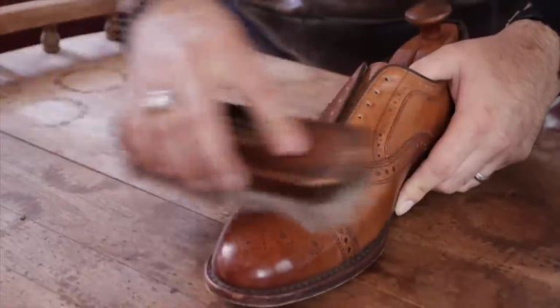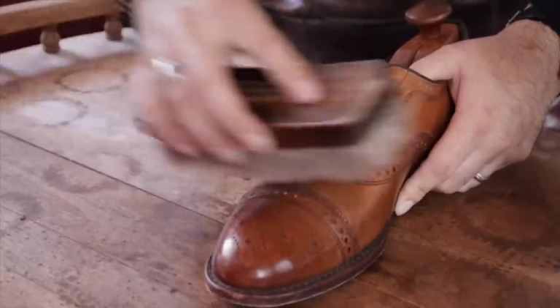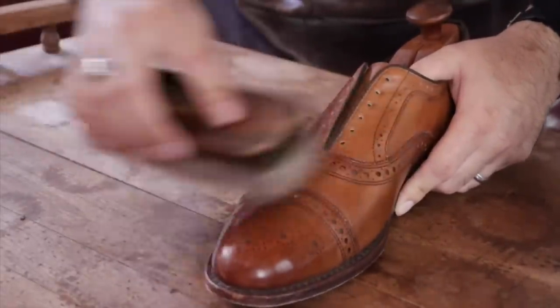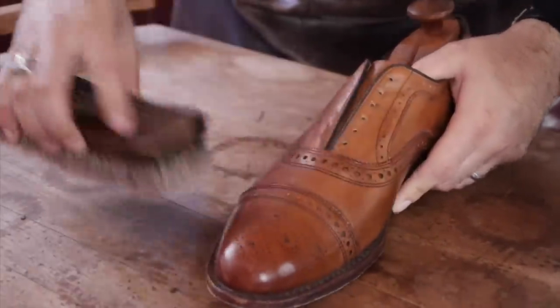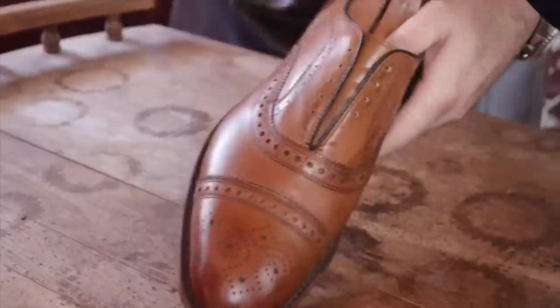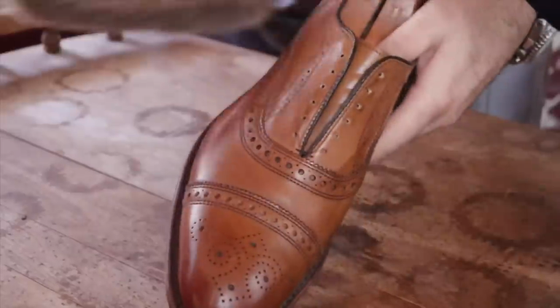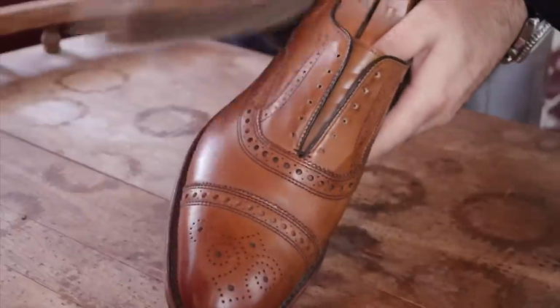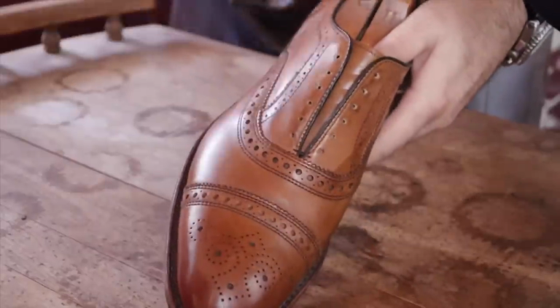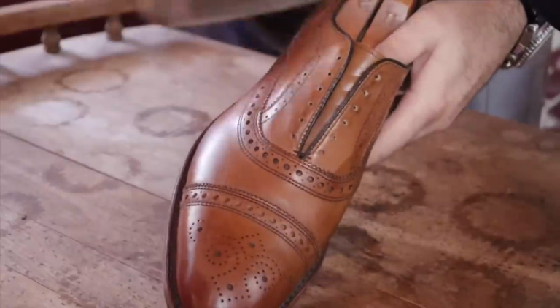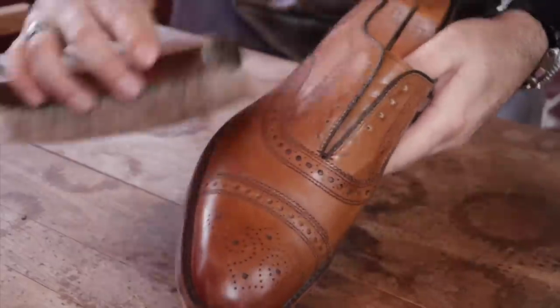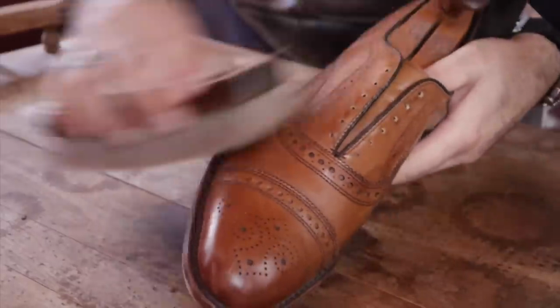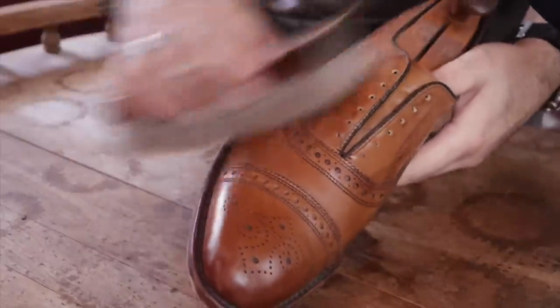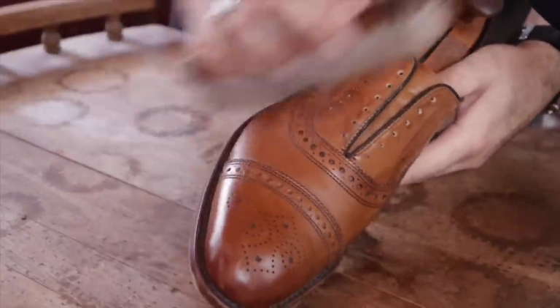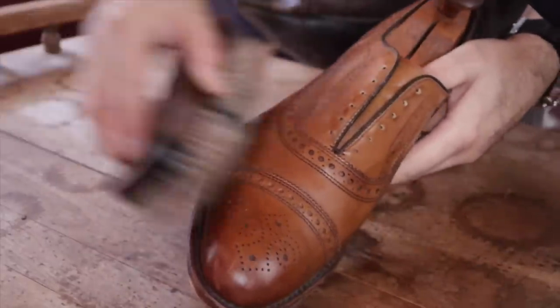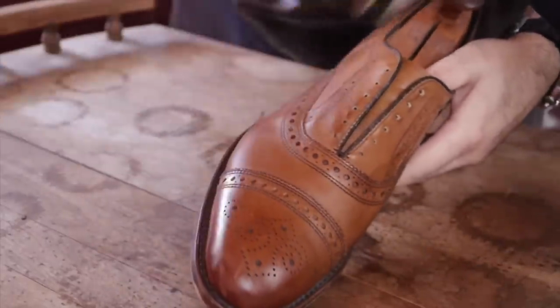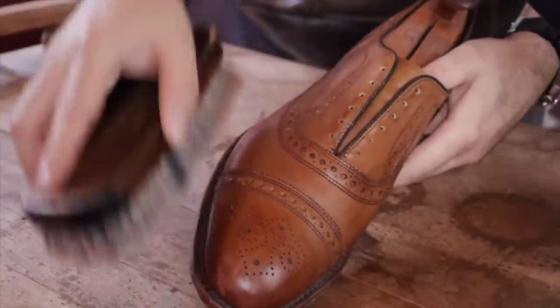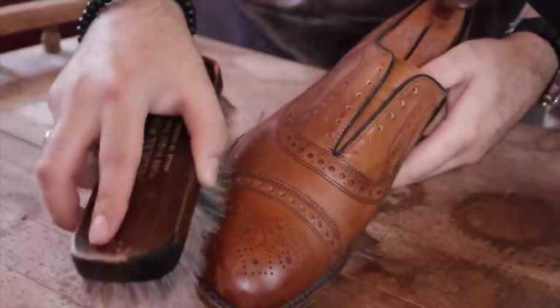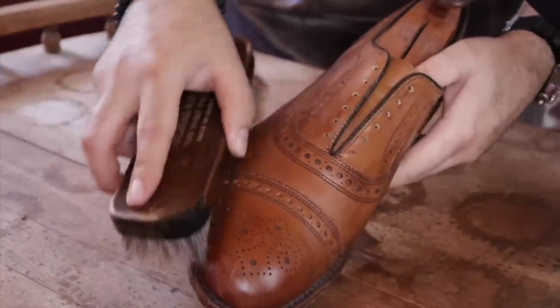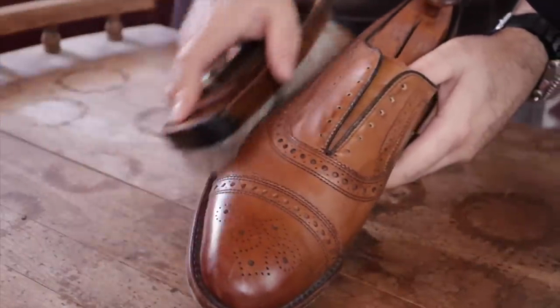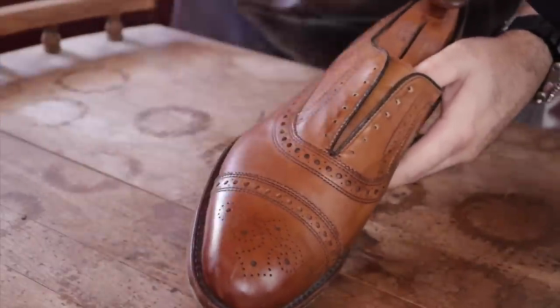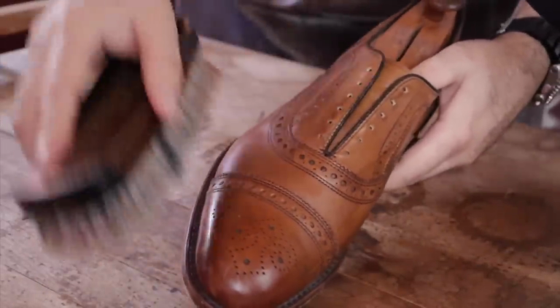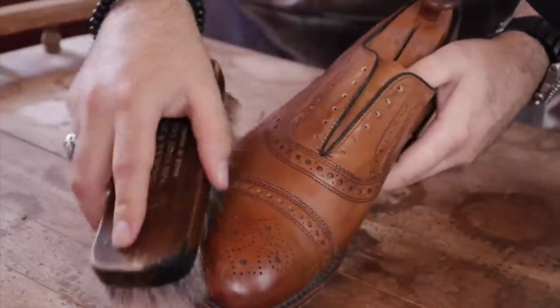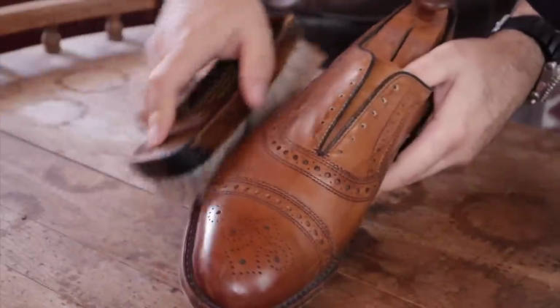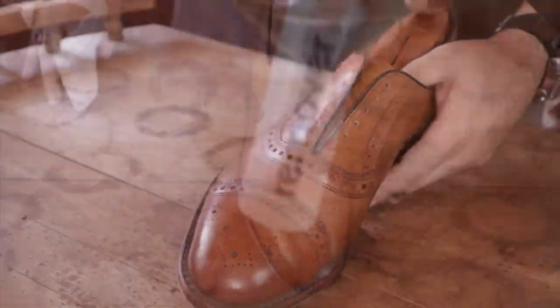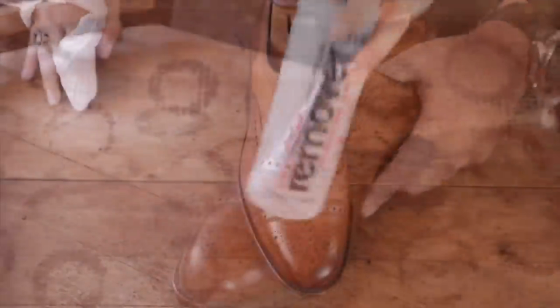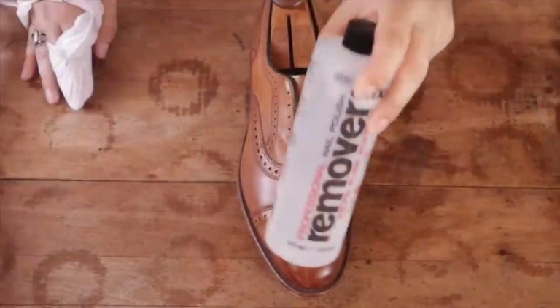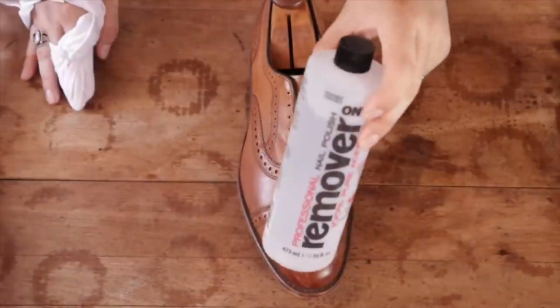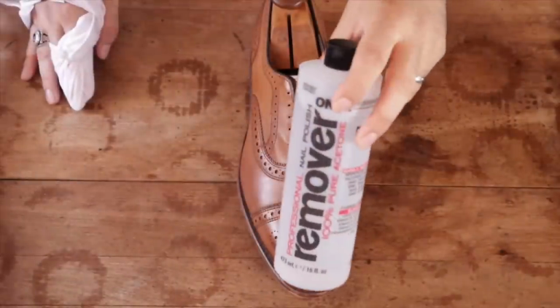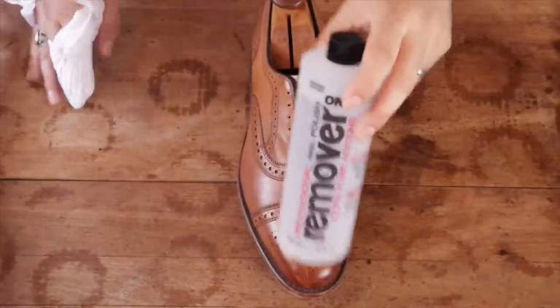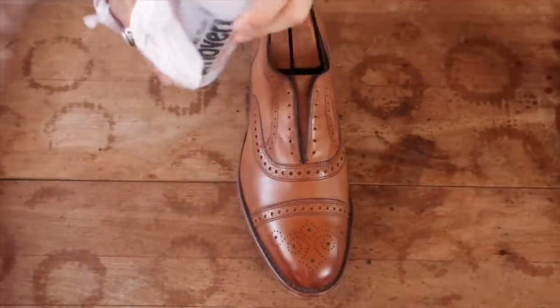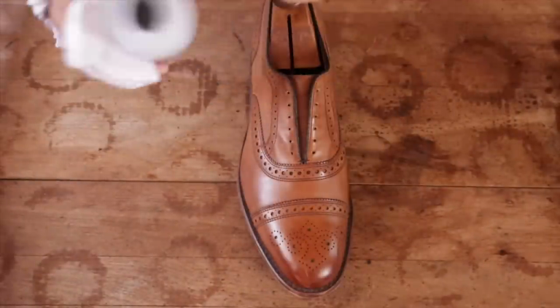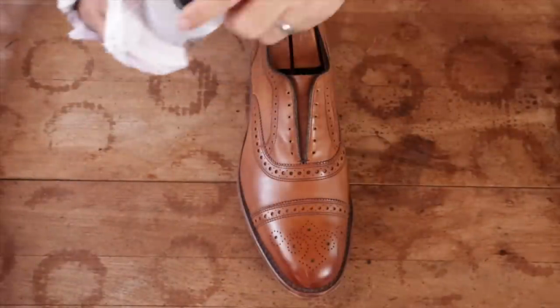I always enjoy taking a darker pair of shoes and lightening them up a little bit. It looks really cool and some people actually prefer a light tan color over a little bit of a darker color.